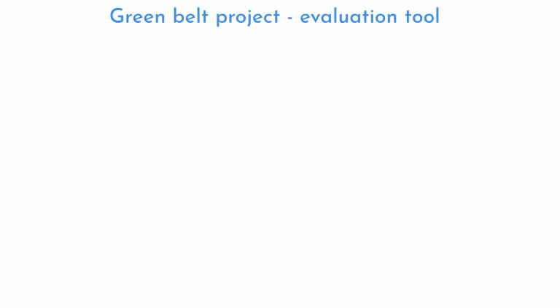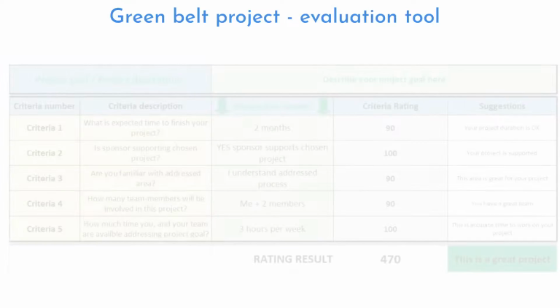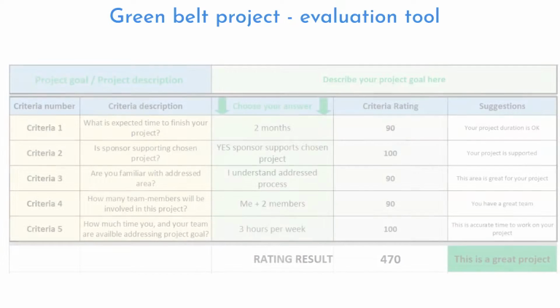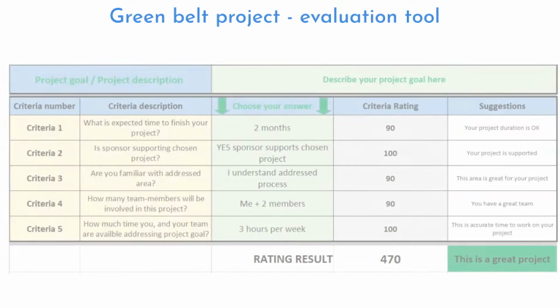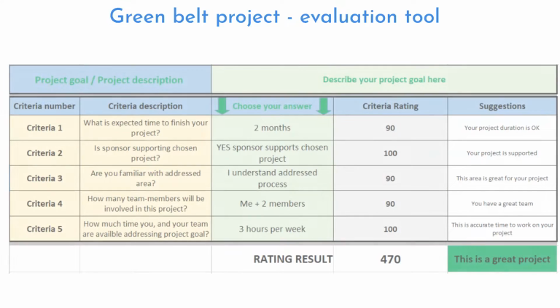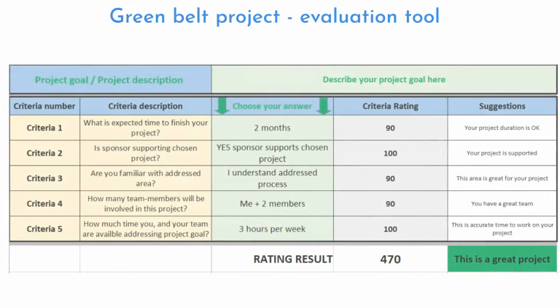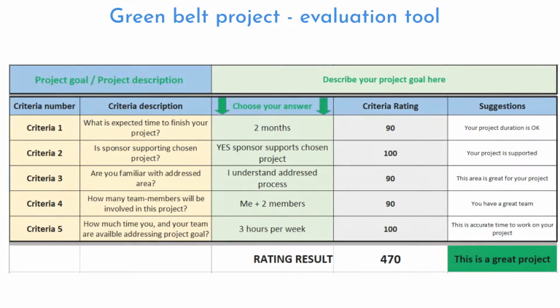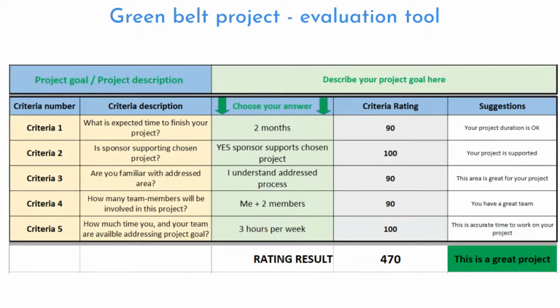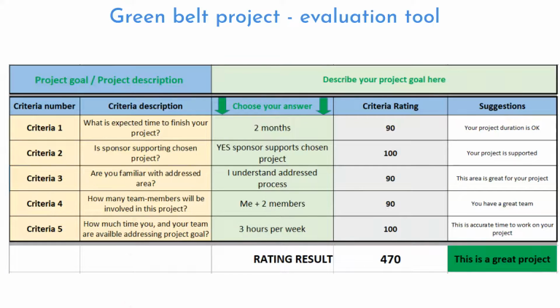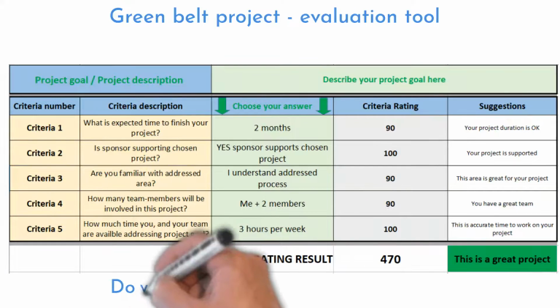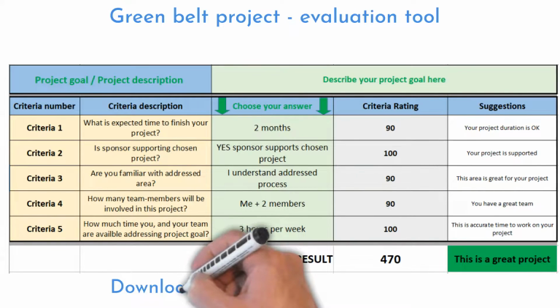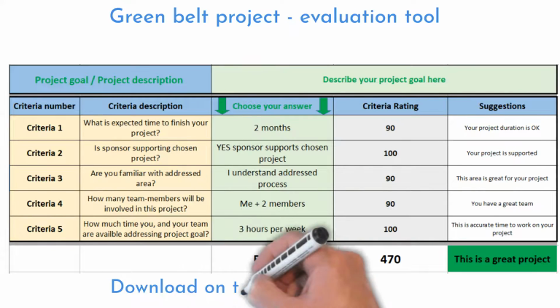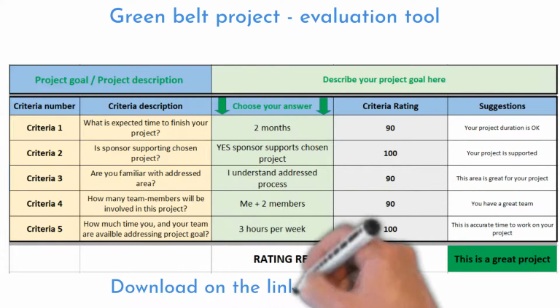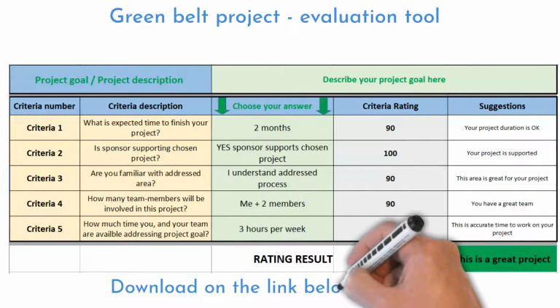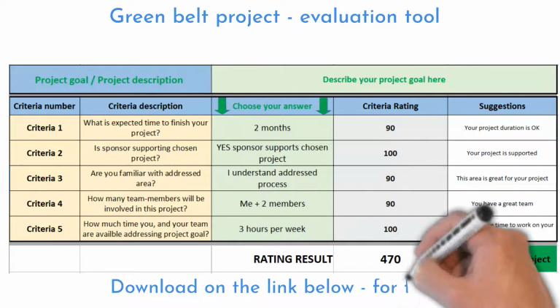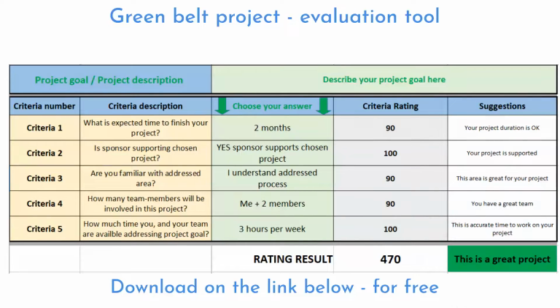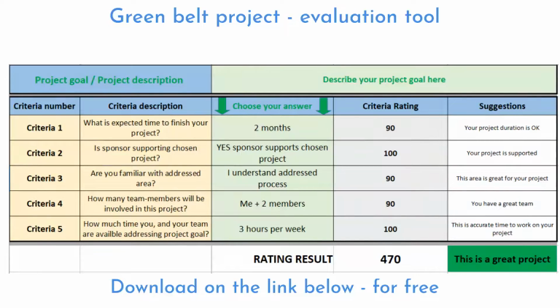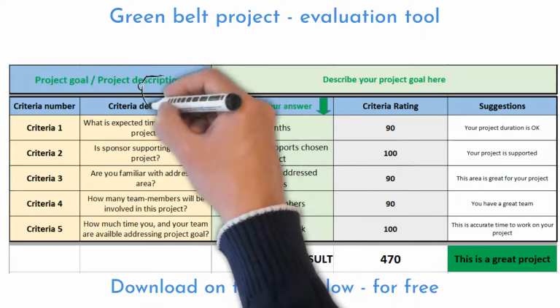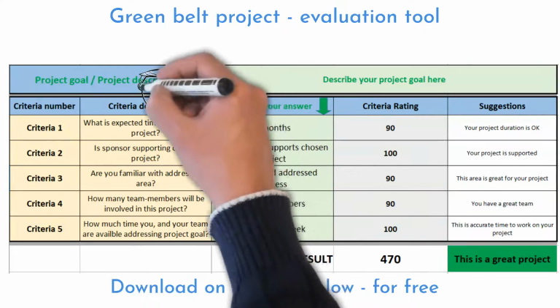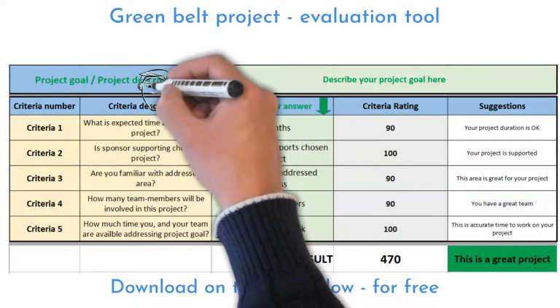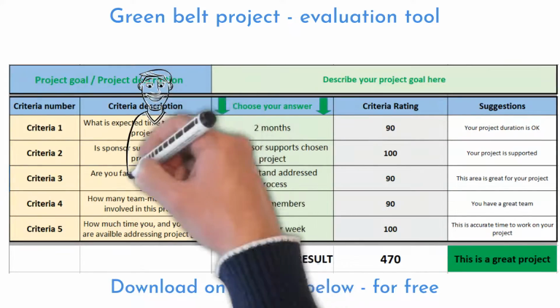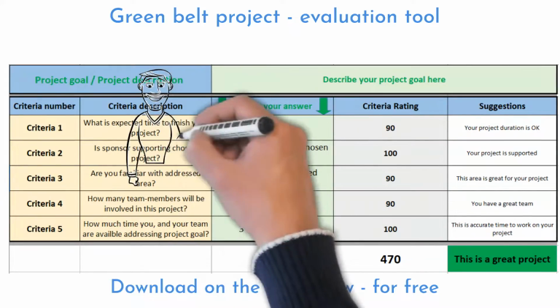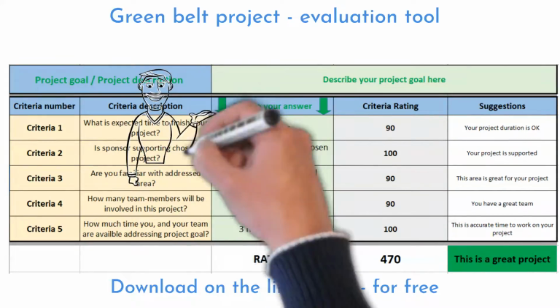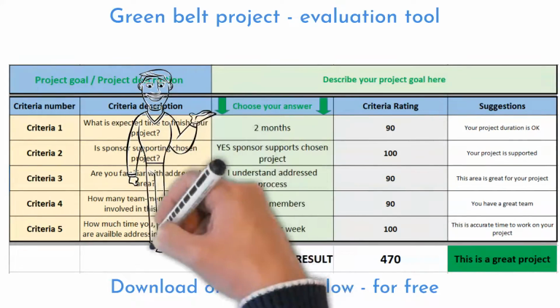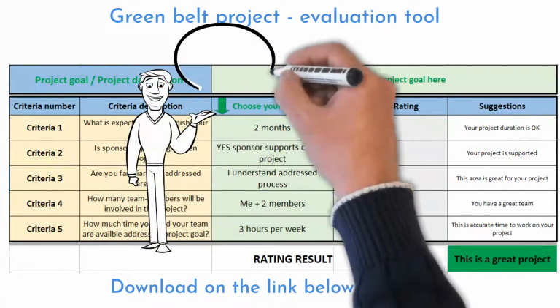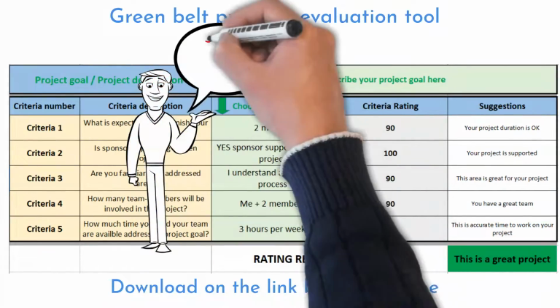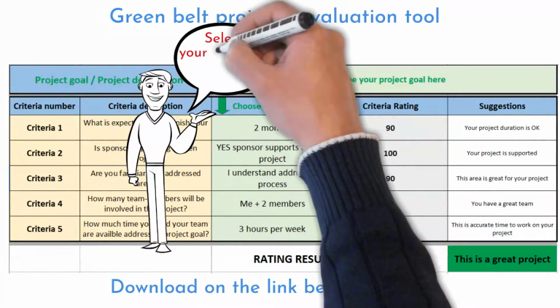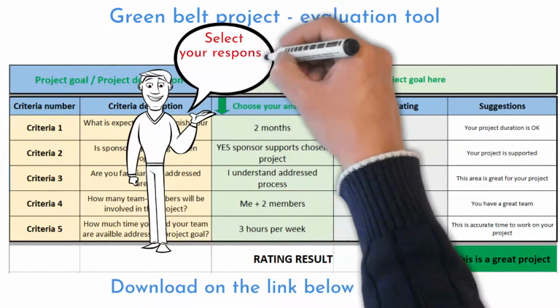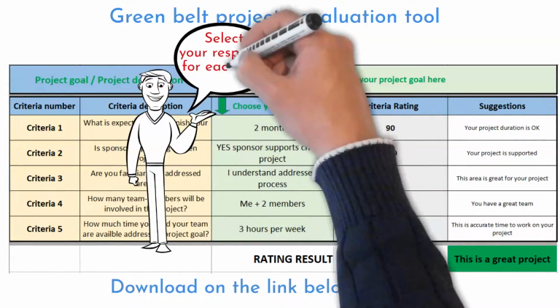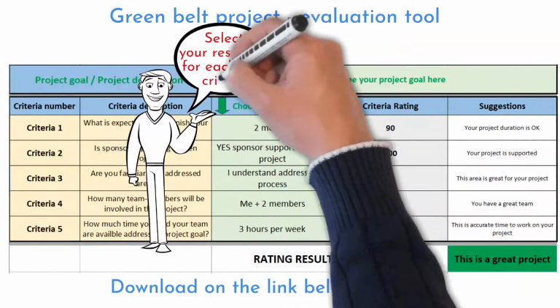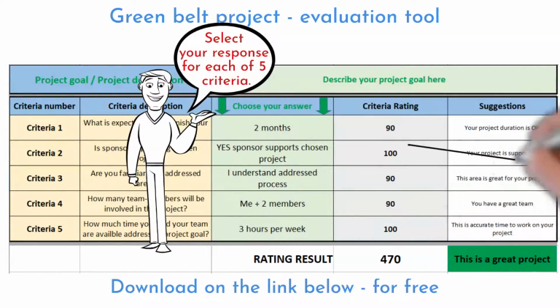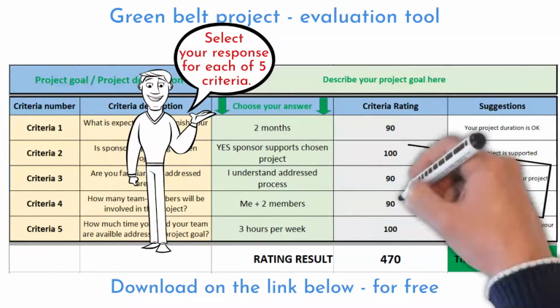I recommend you test your project idea on the project calculator I have developed based on my training experiences. It can help you determine how demanding leading a project will be for you.